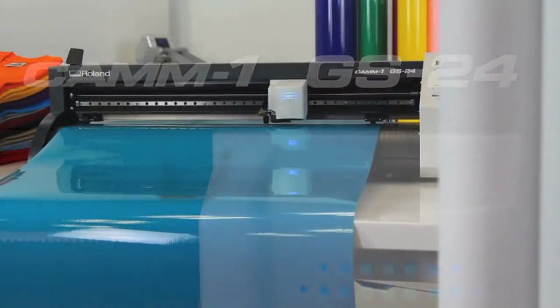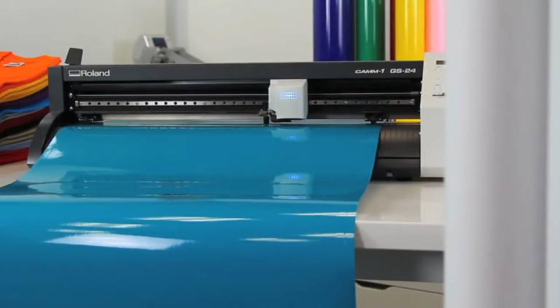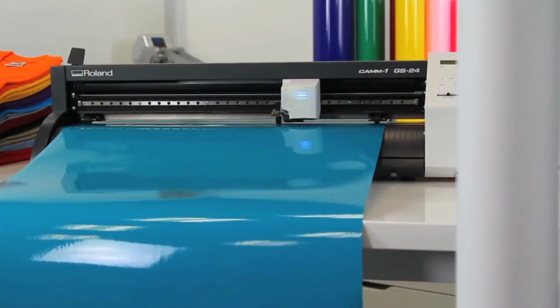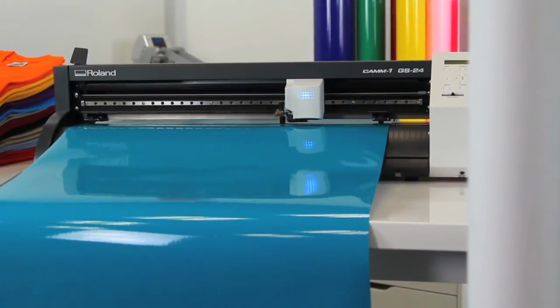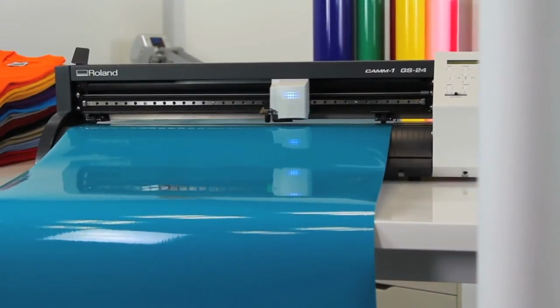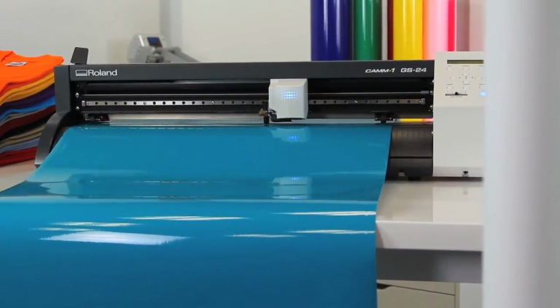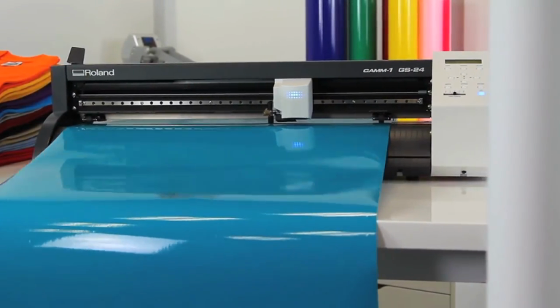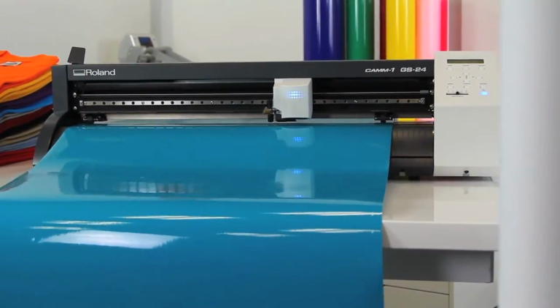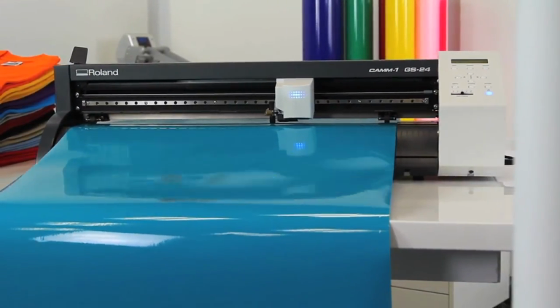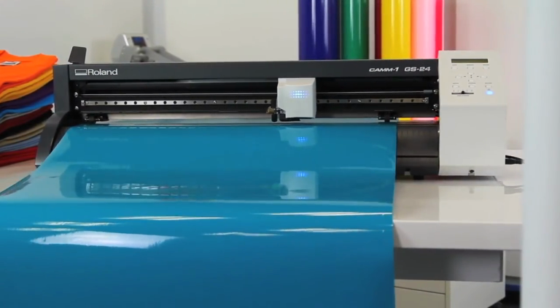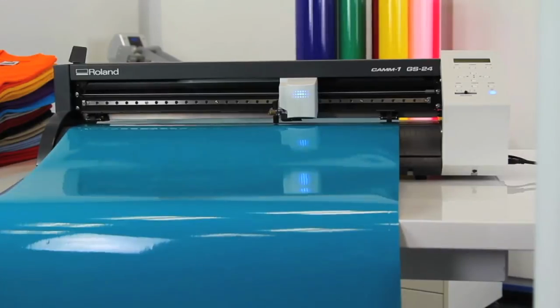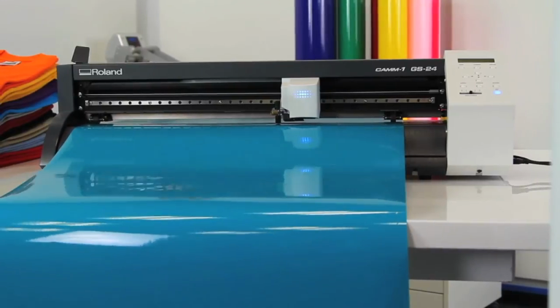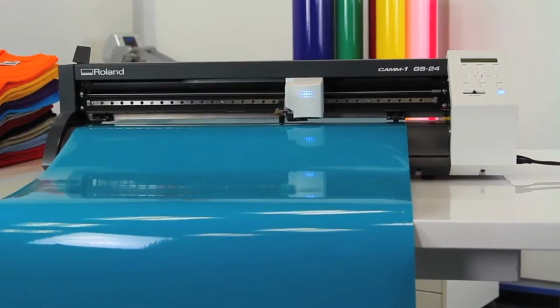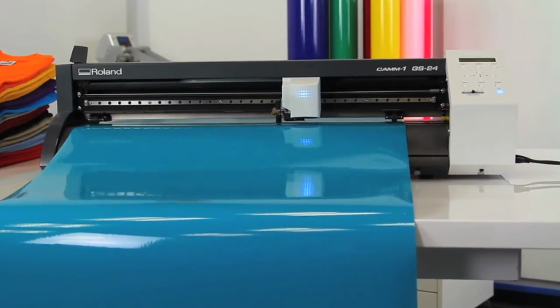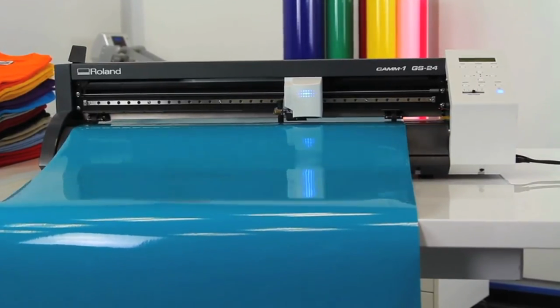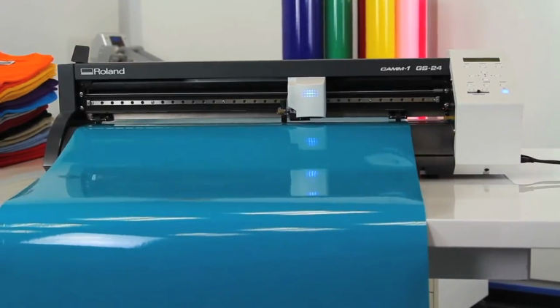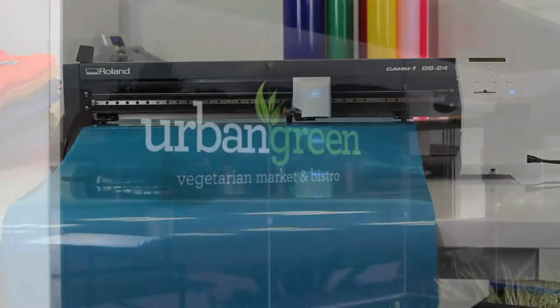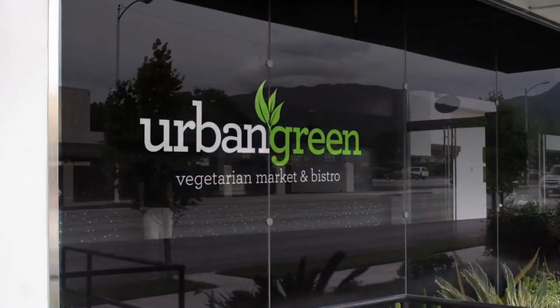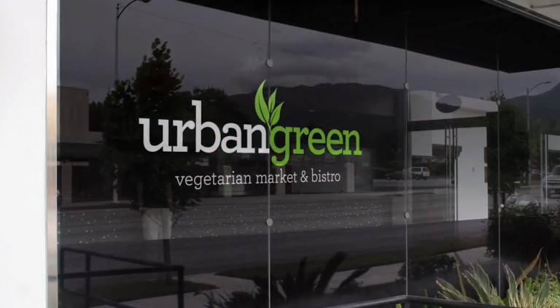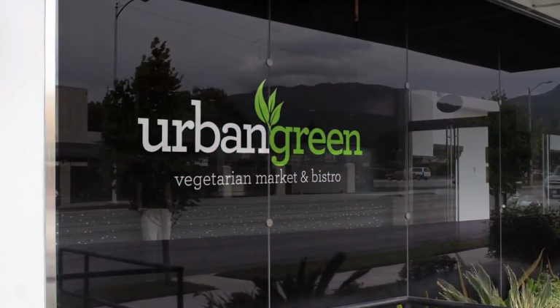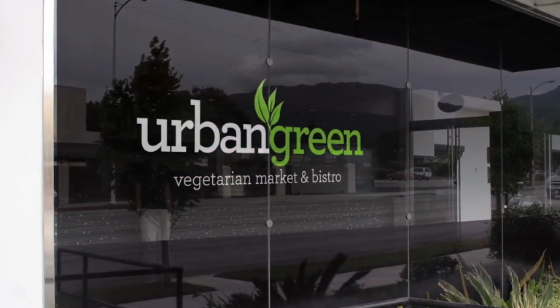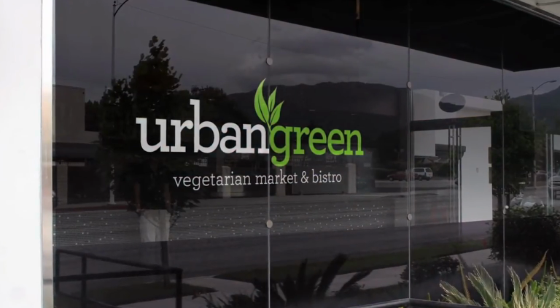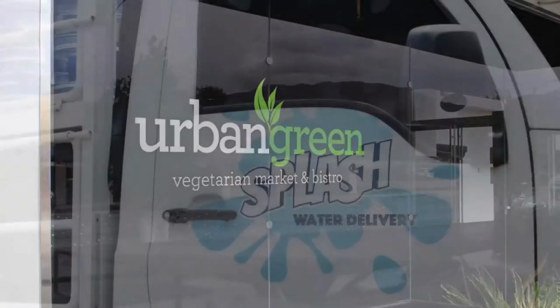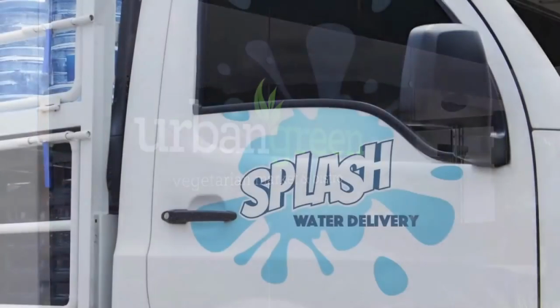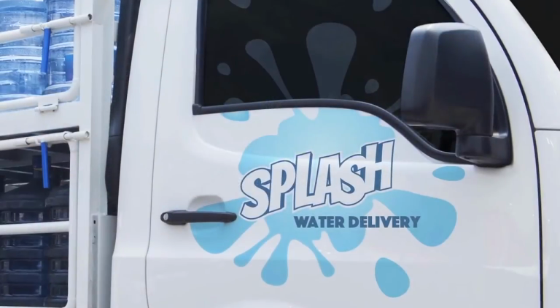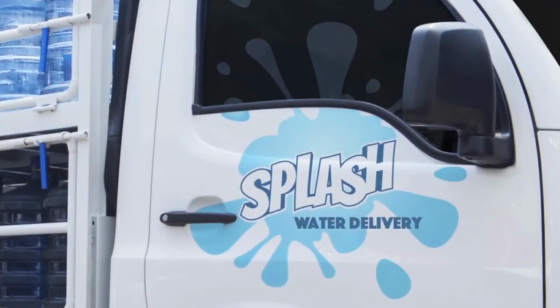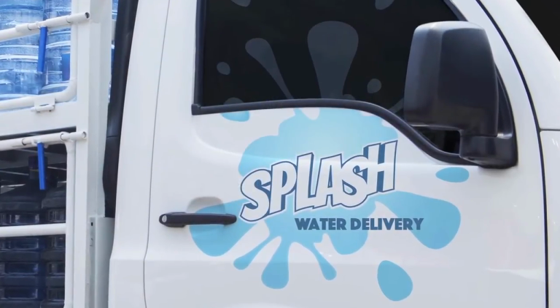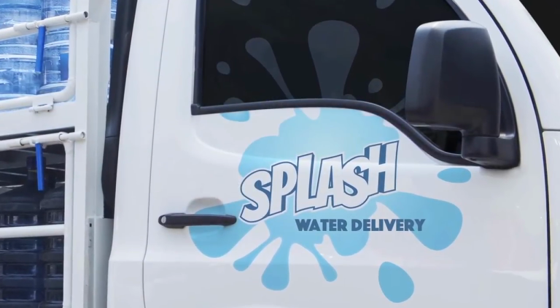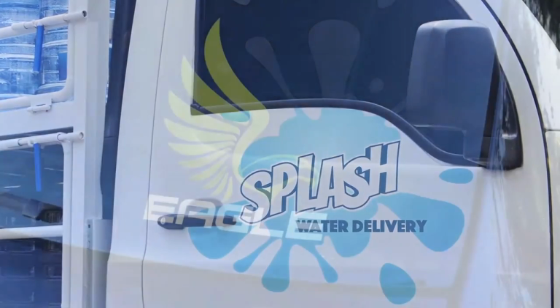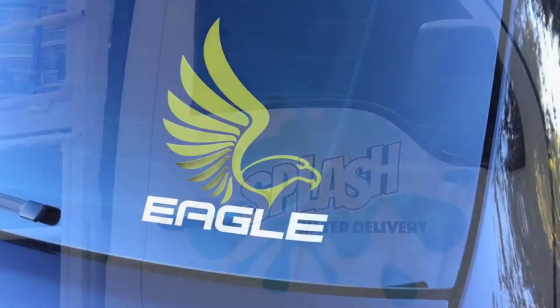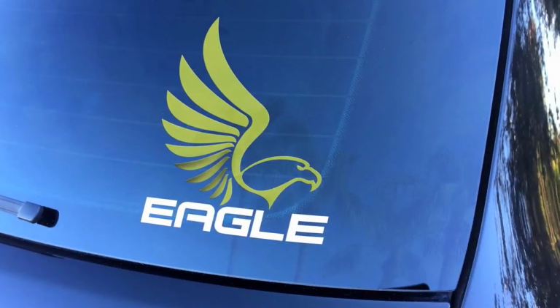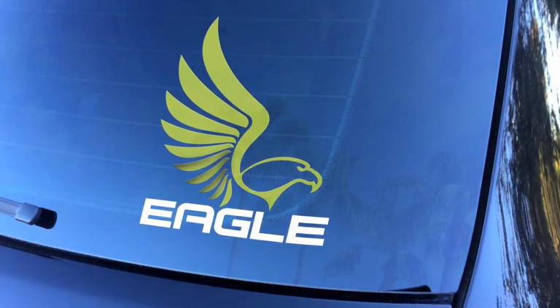Introducing the CAM1 GS24, completely re-engineered to be Roland's best desktop cutter ever. With the GS24, creating vibrant, eye-catching signs and decals is easier and better than ever.